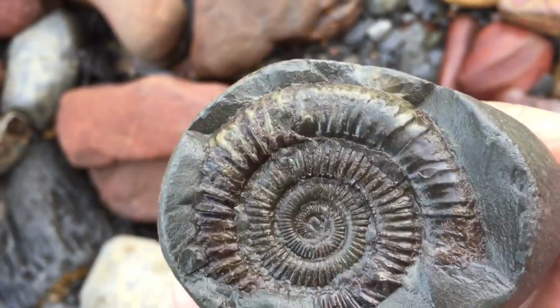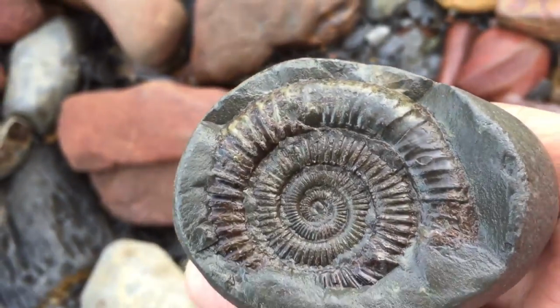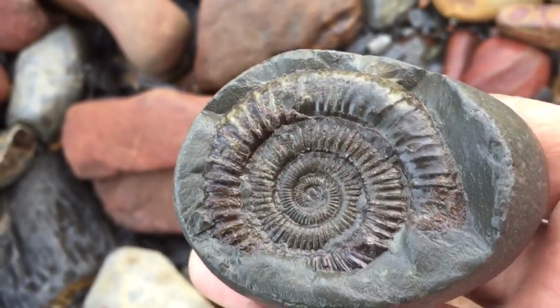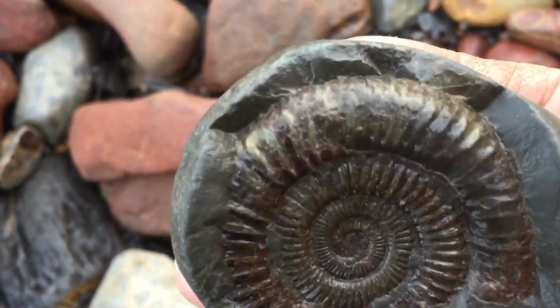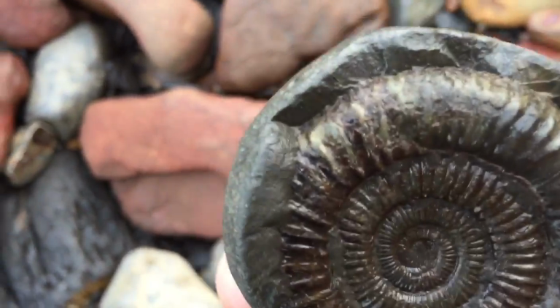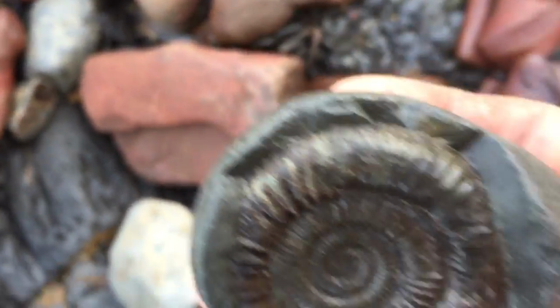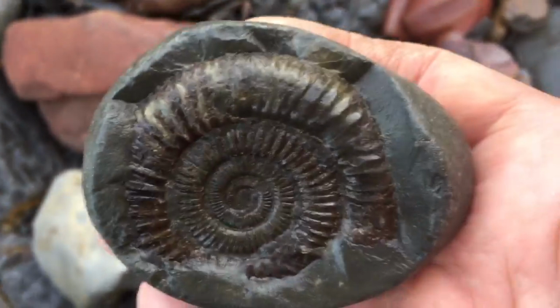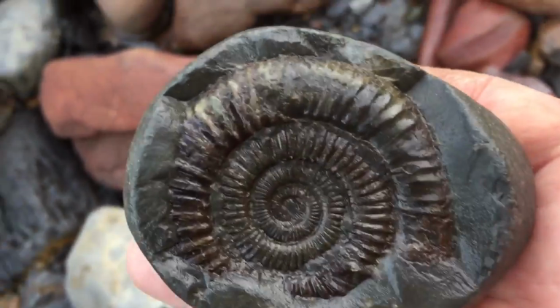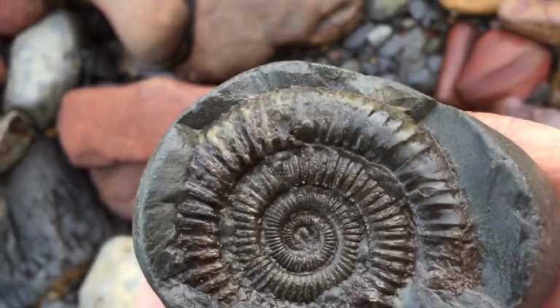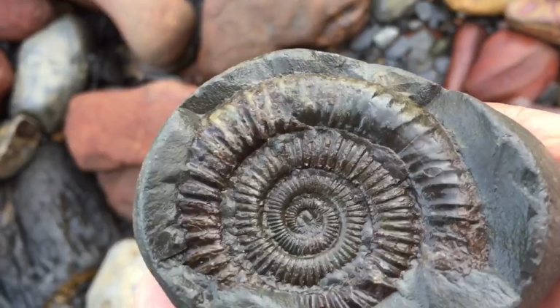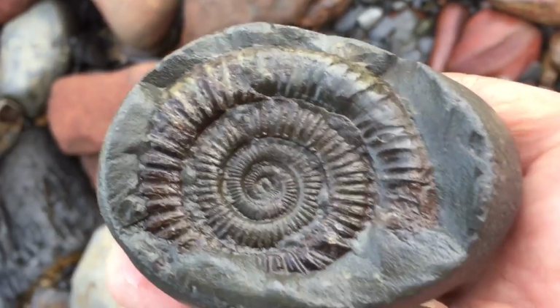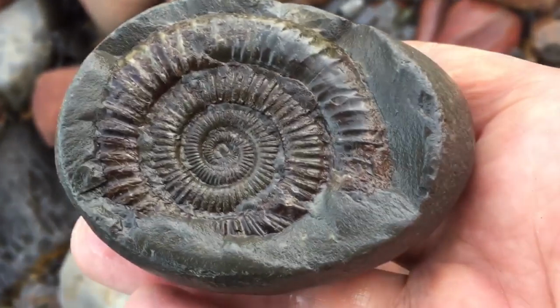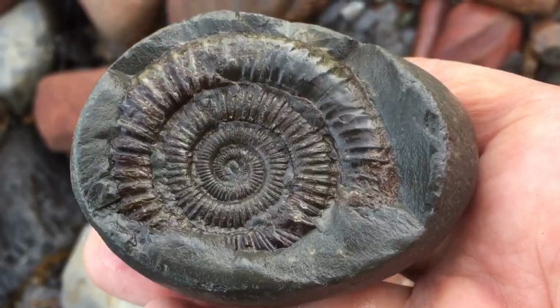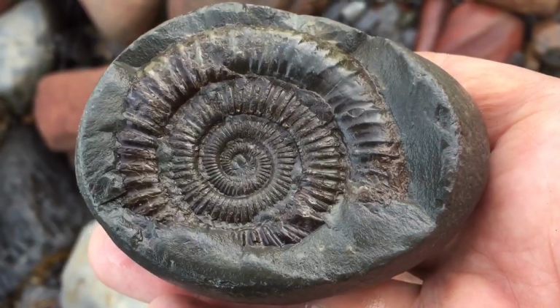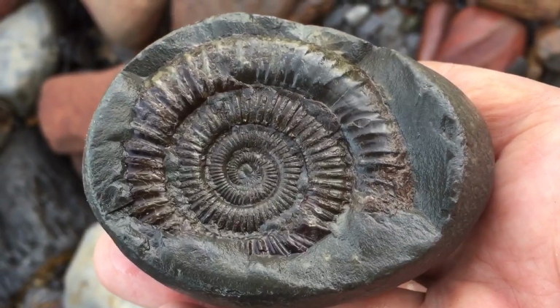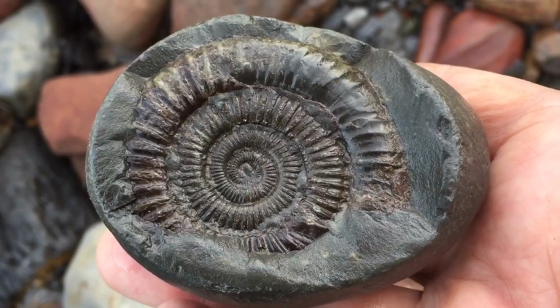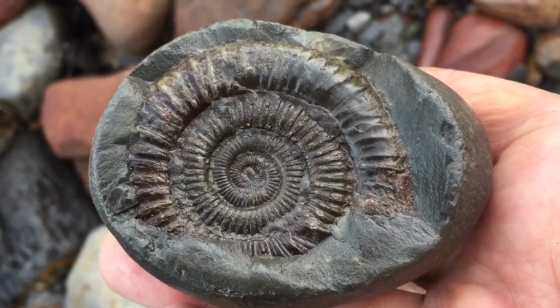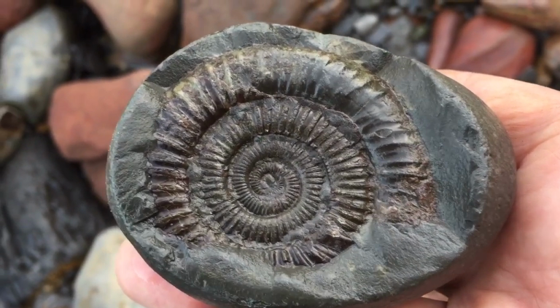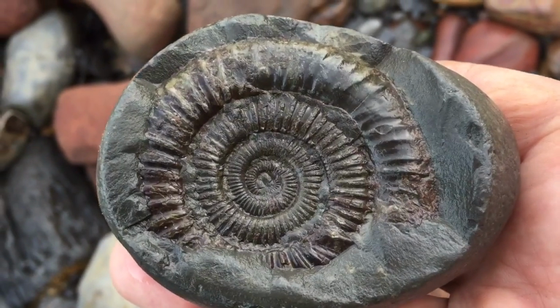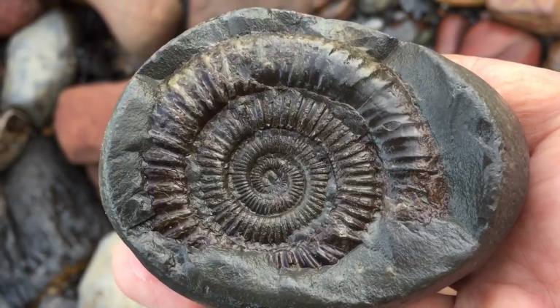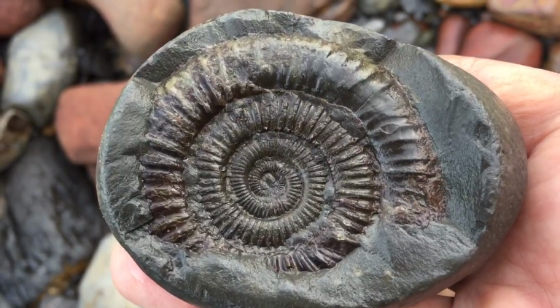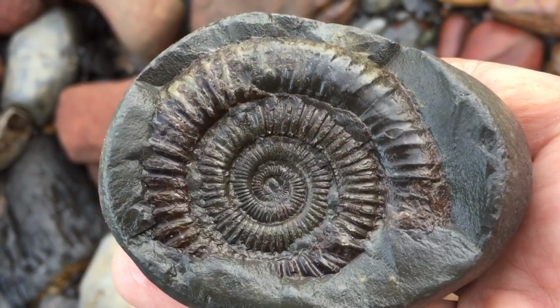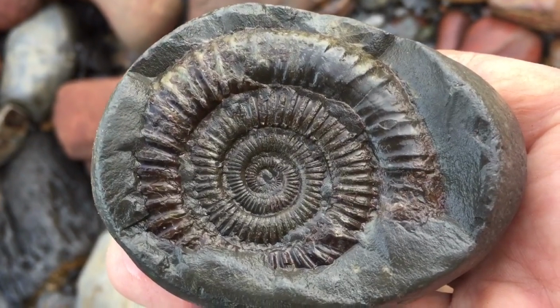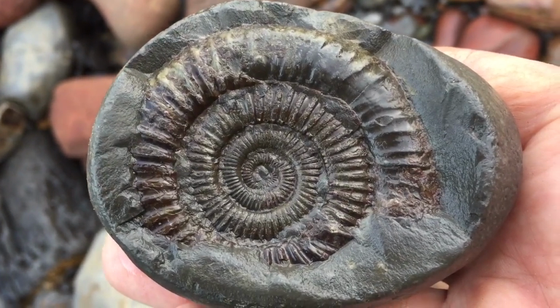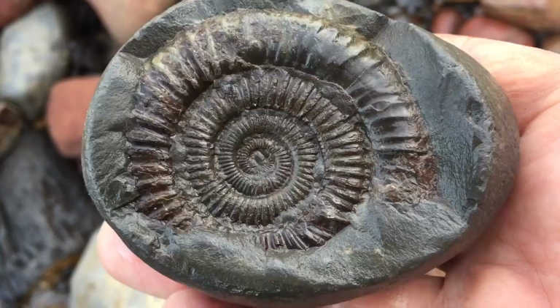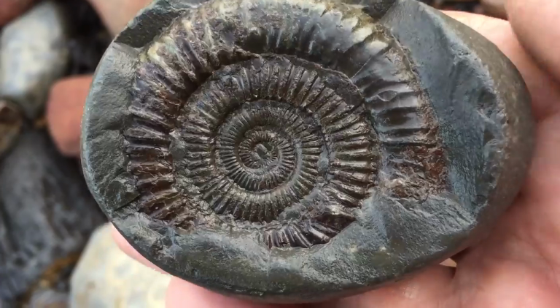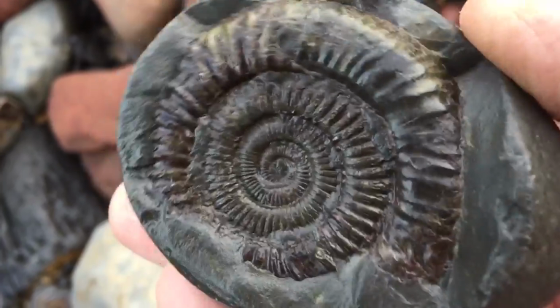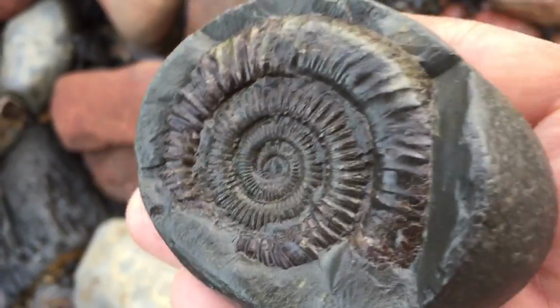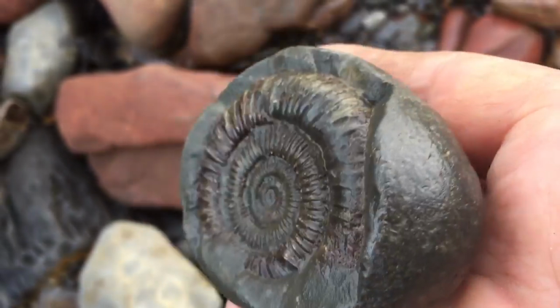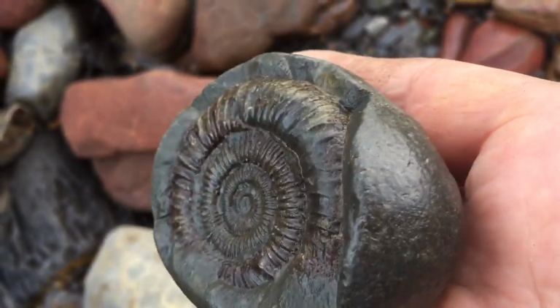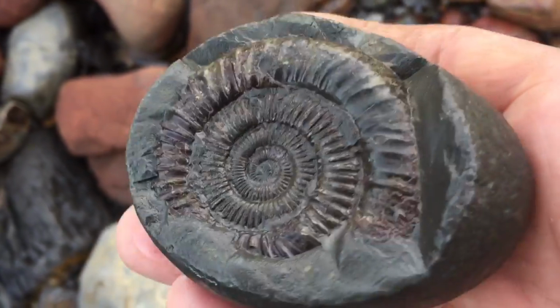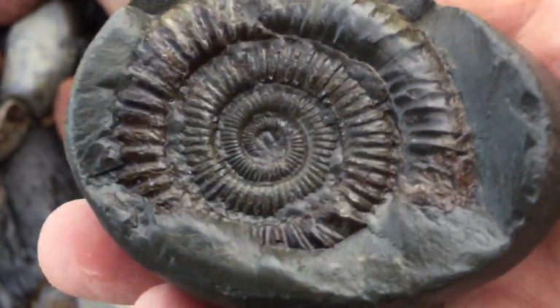It's got some golden pyrites in it, and there are 170 million year old fossils inside. It's quite amazing.